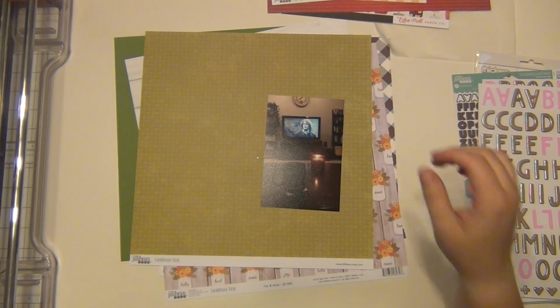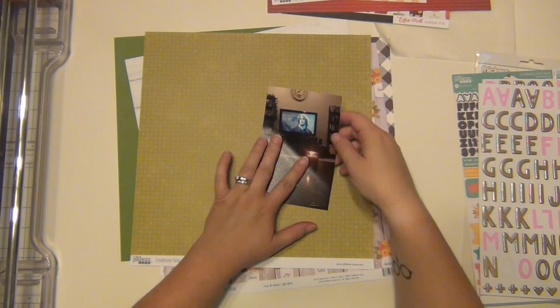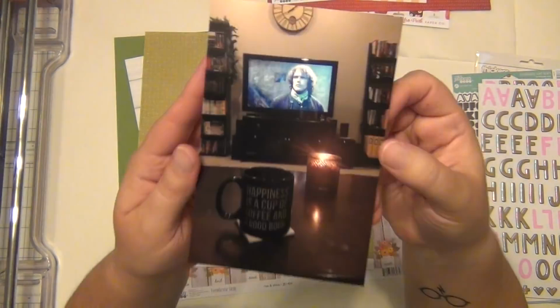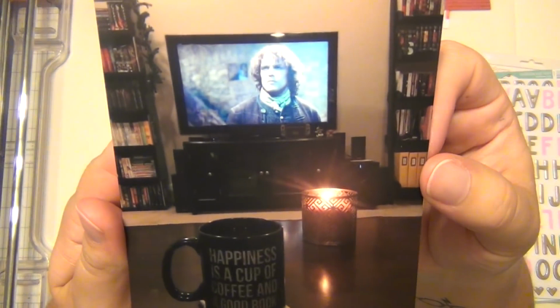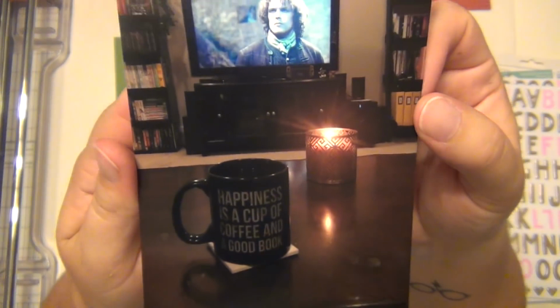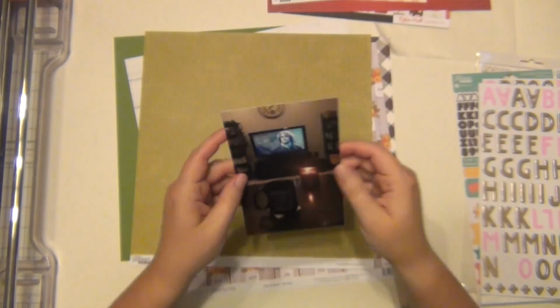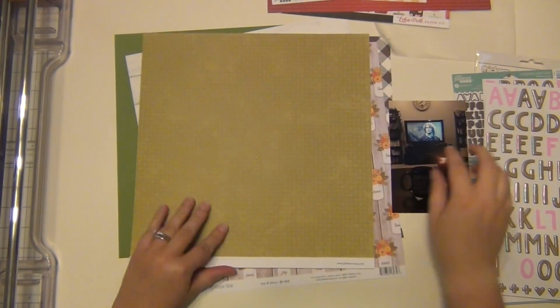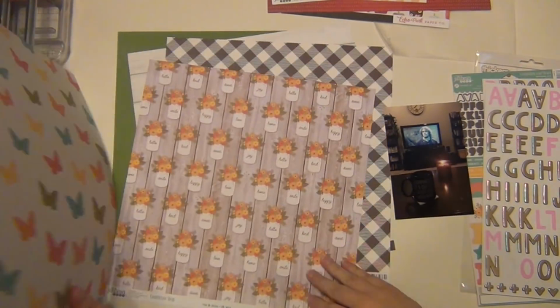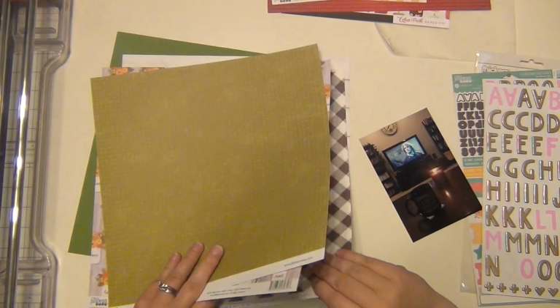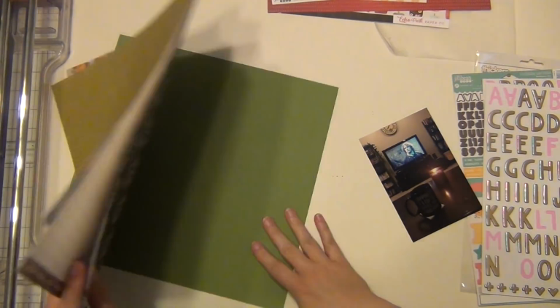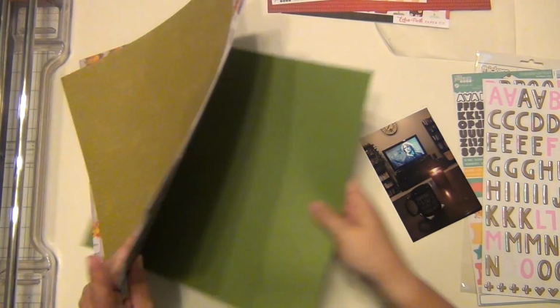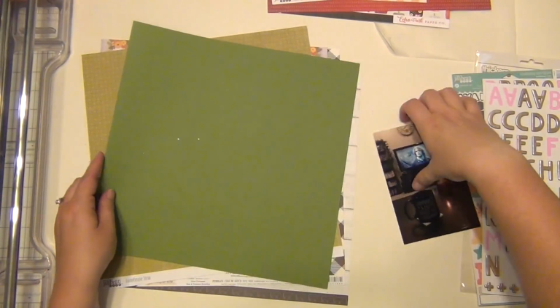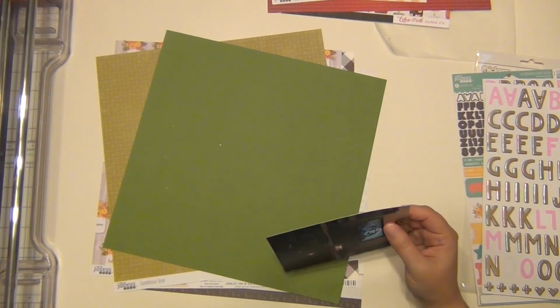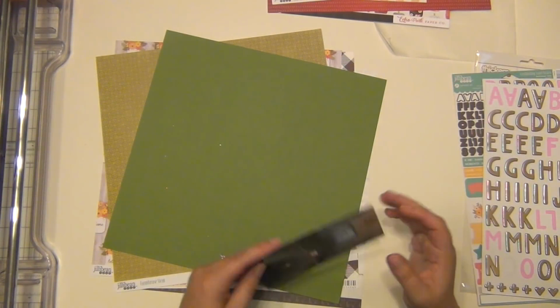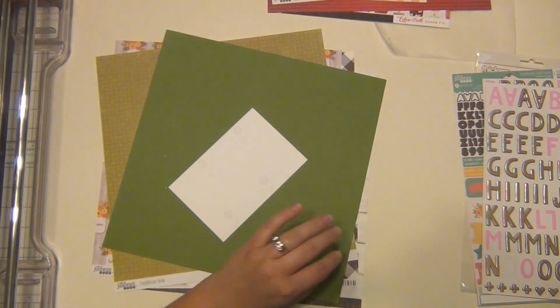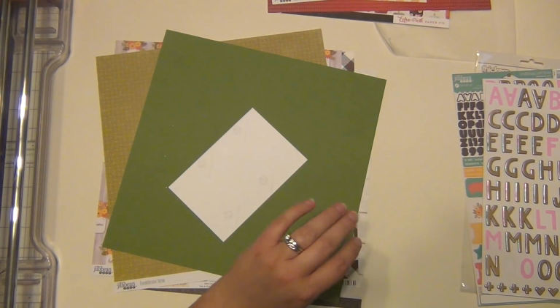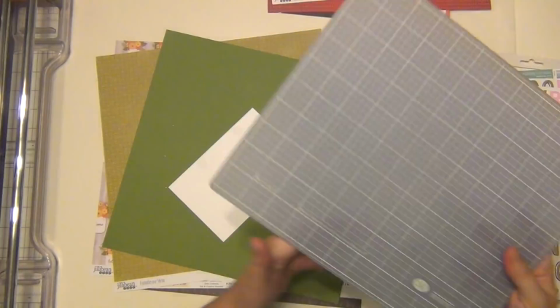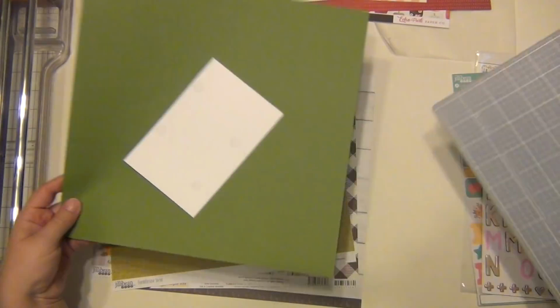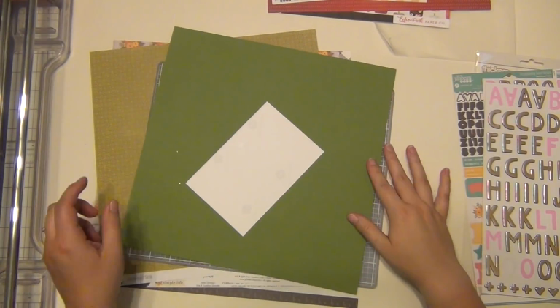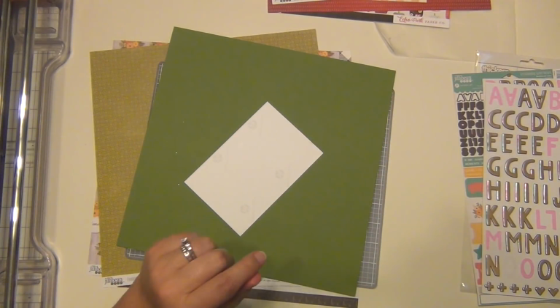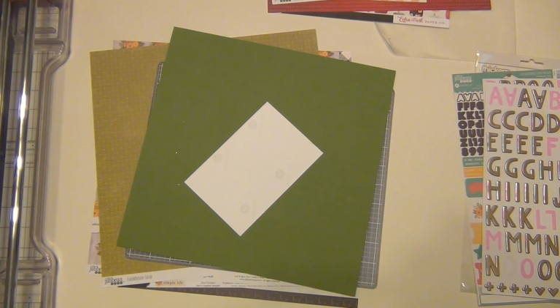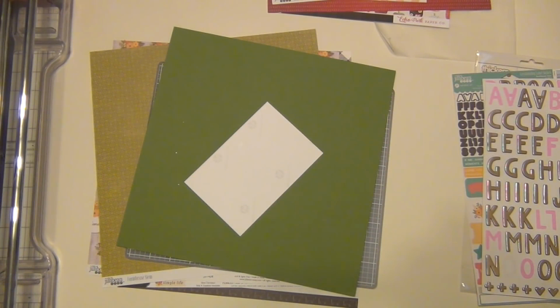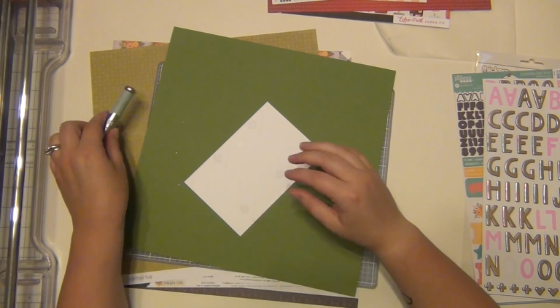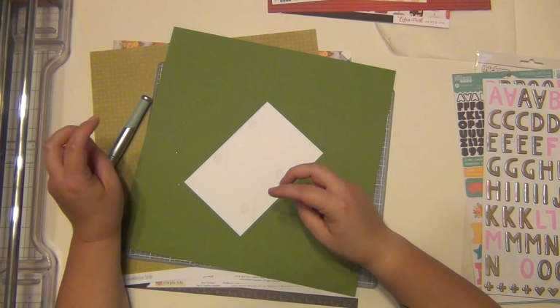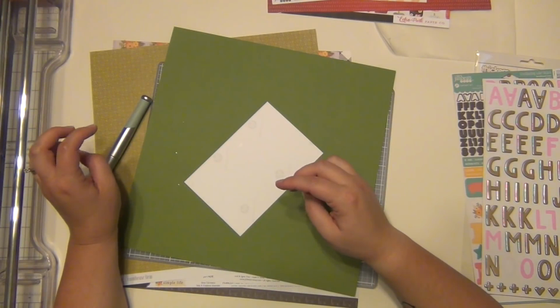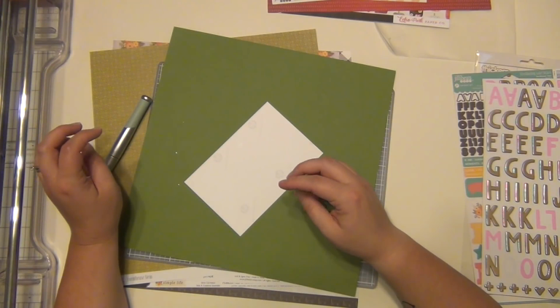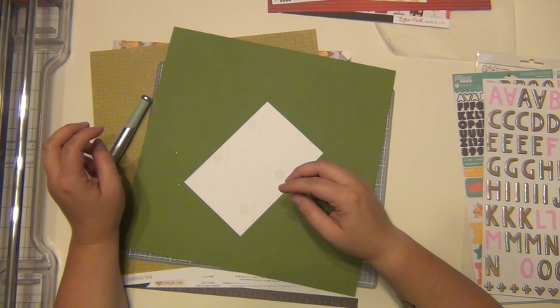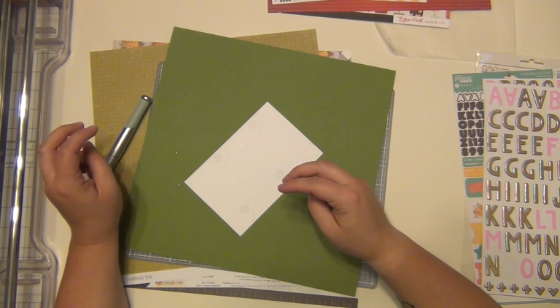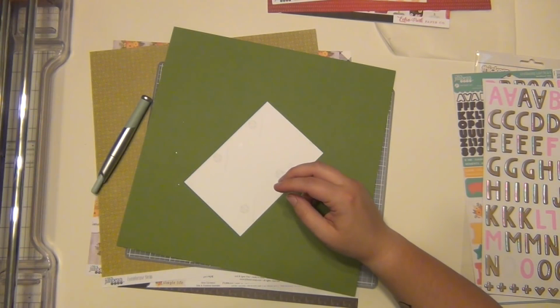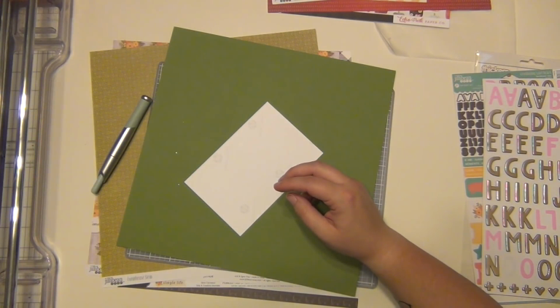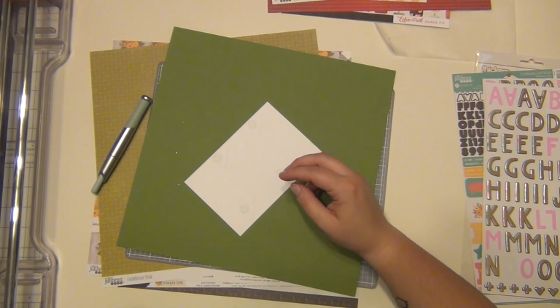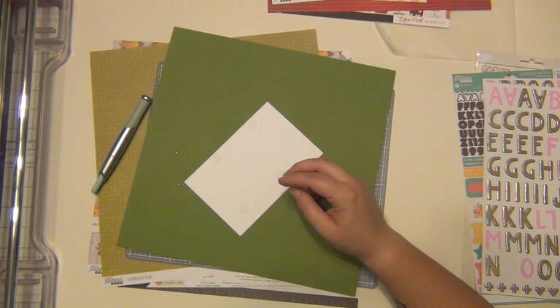Hey guys, it's Sarah and I'm here with my last layout using my October Noelle Mignon kit which is called Apple Crisp. I loved this kit — it was just so full of autumn vibes.